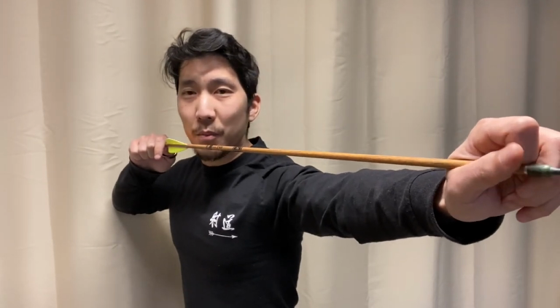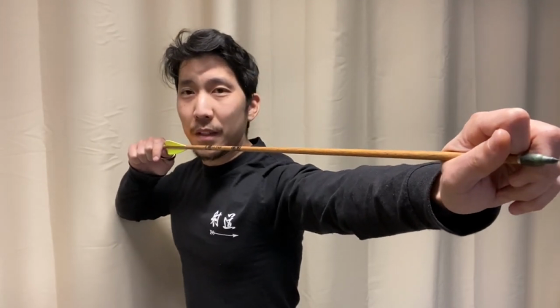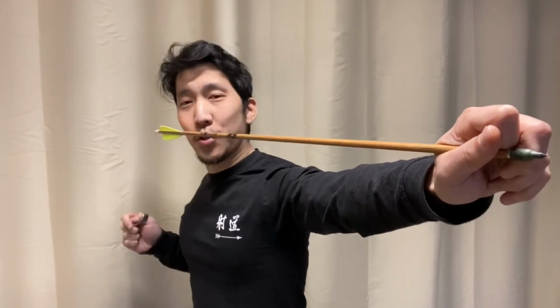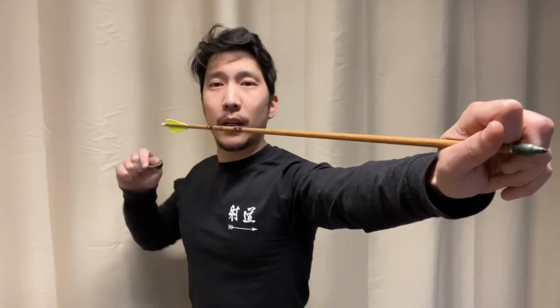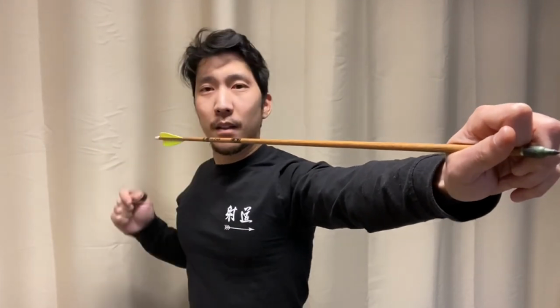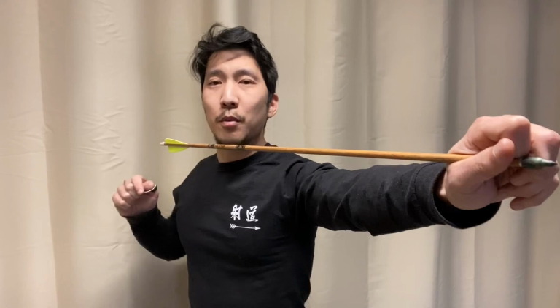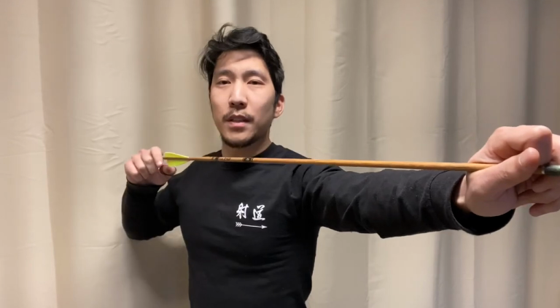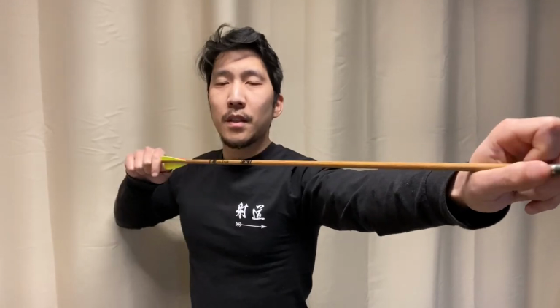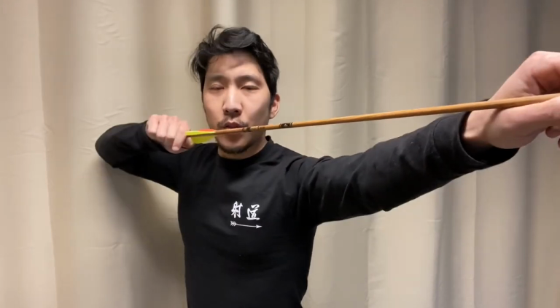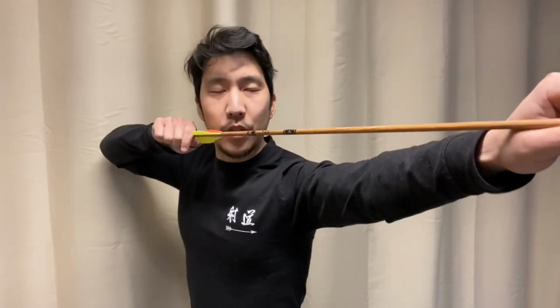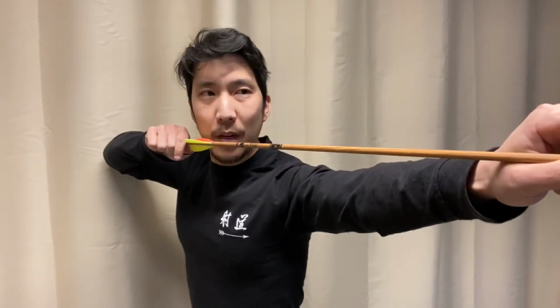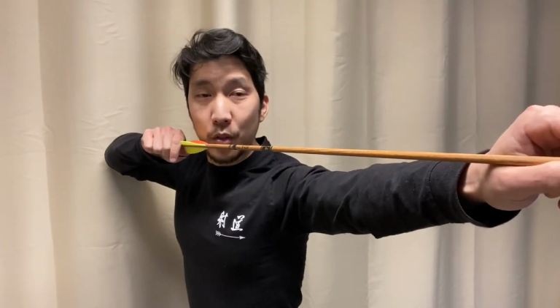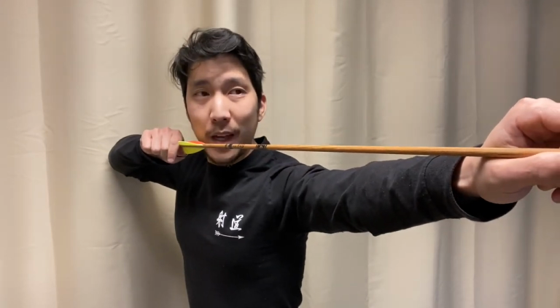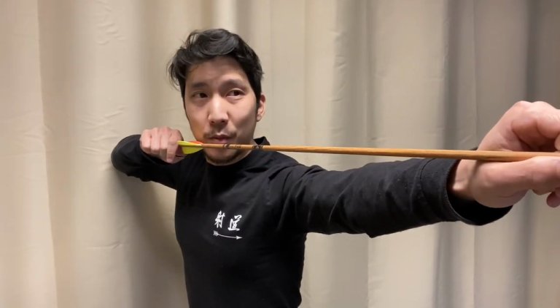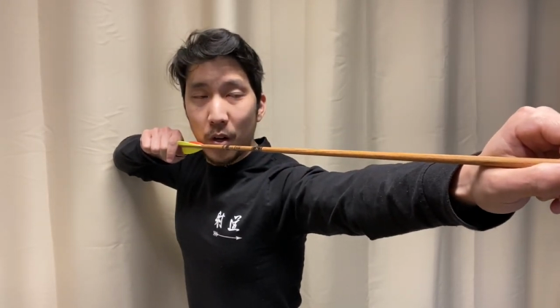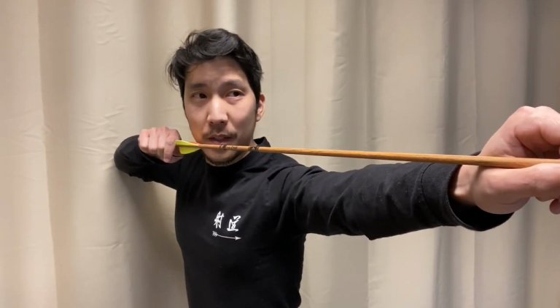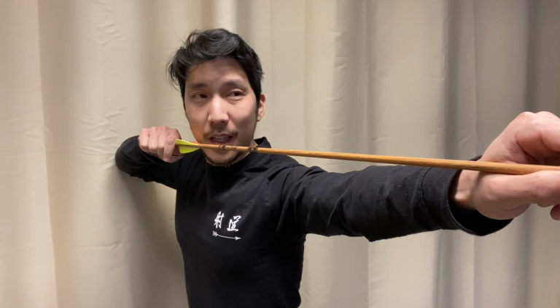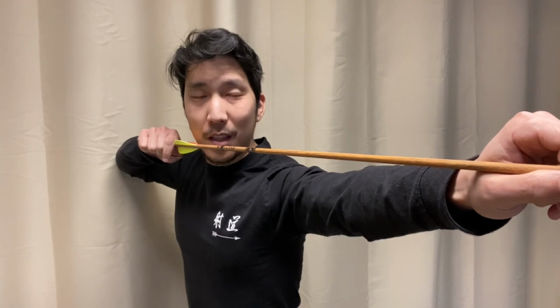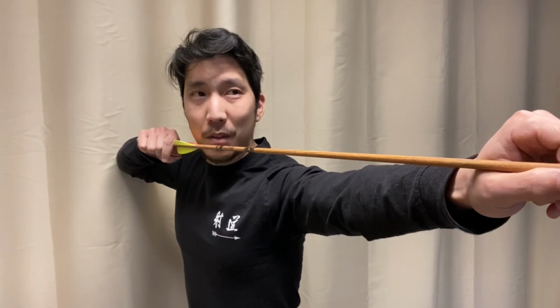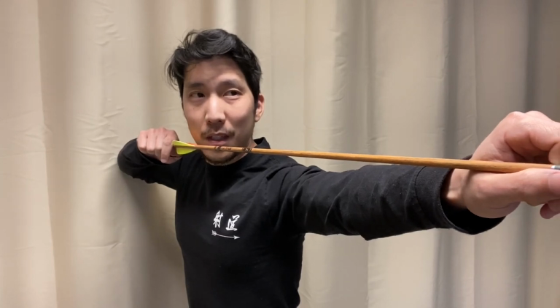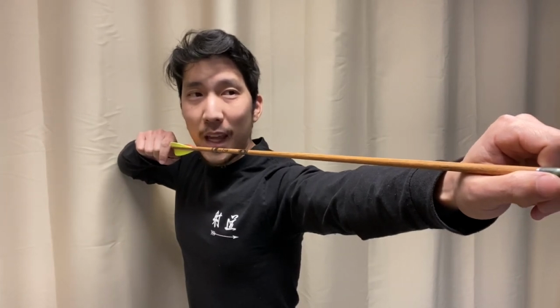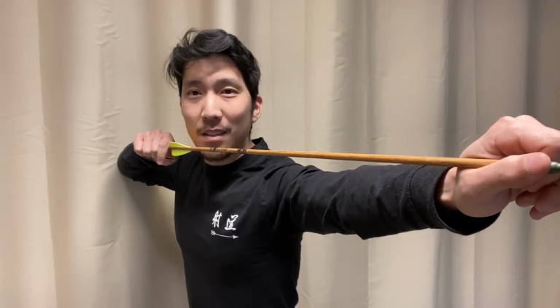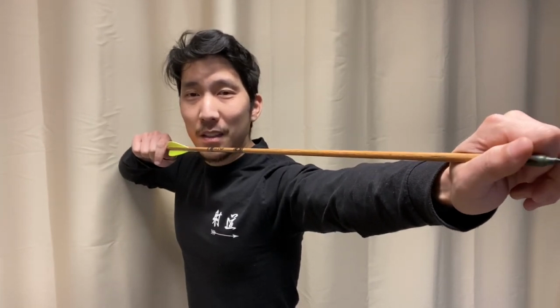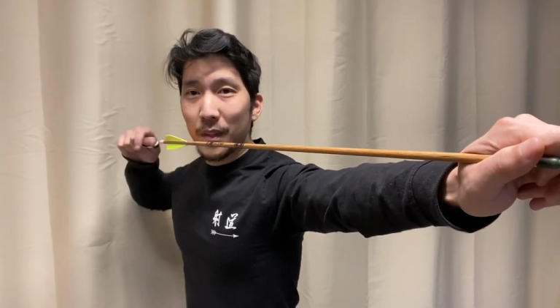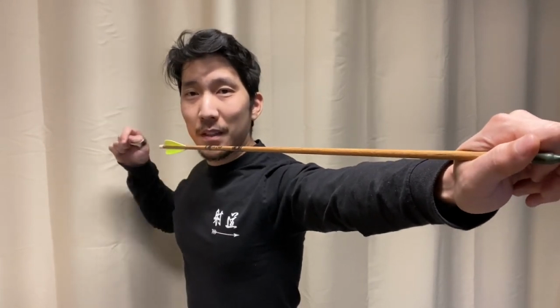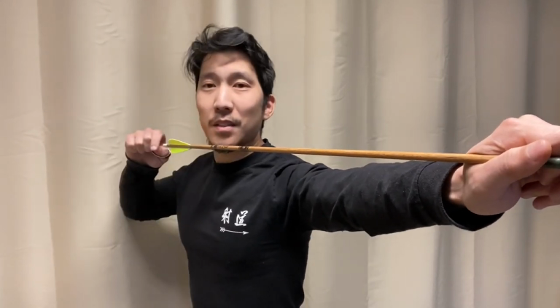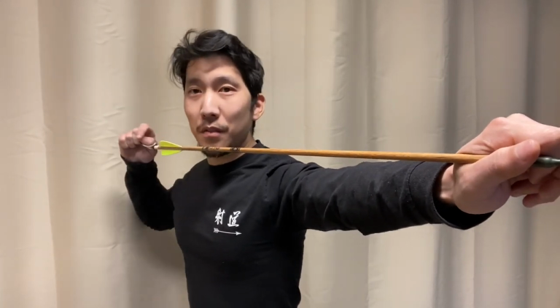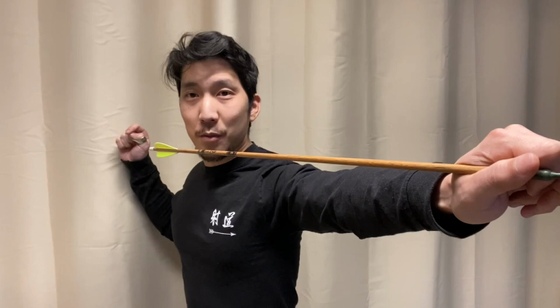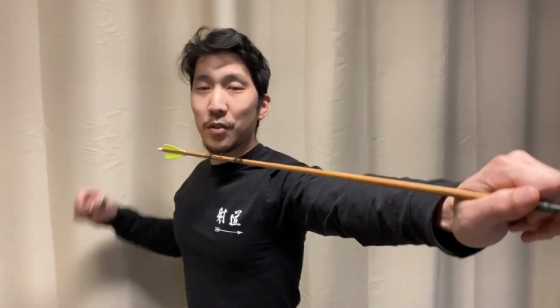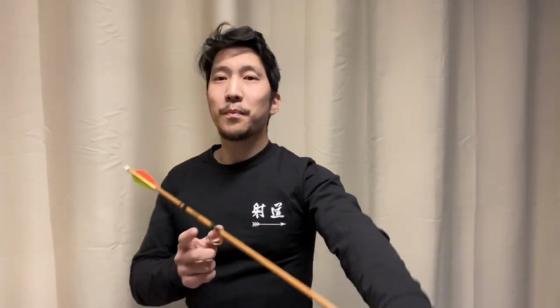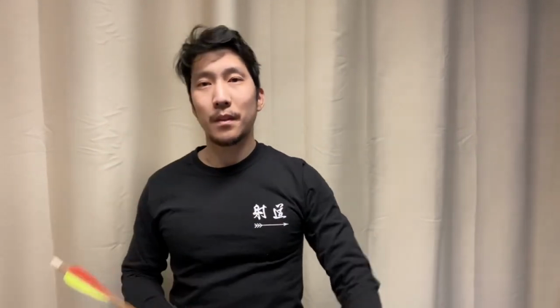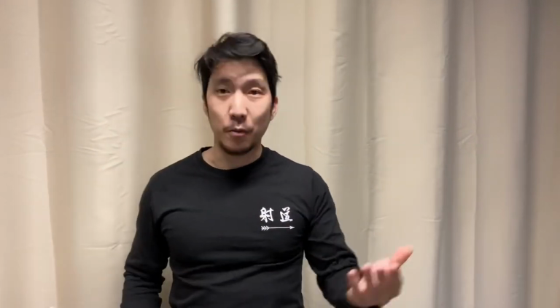So just think about using your back to expand the draw, and give the hands a sense of linear expansion as well. Then you'll be good to go.